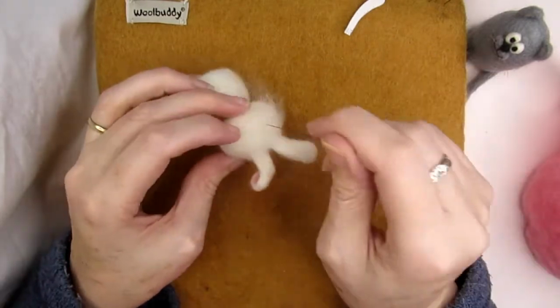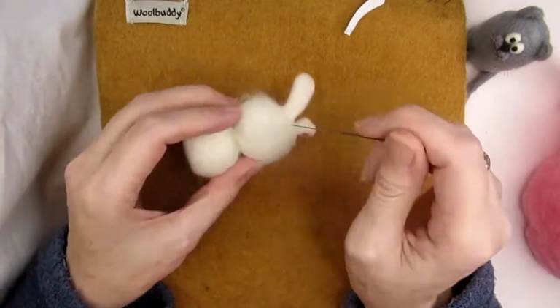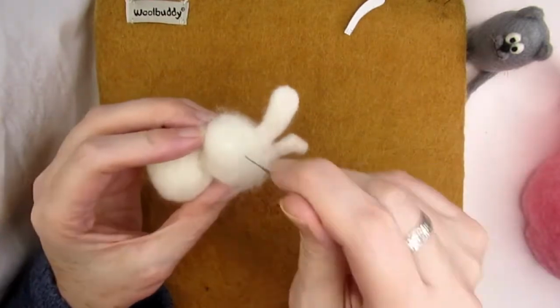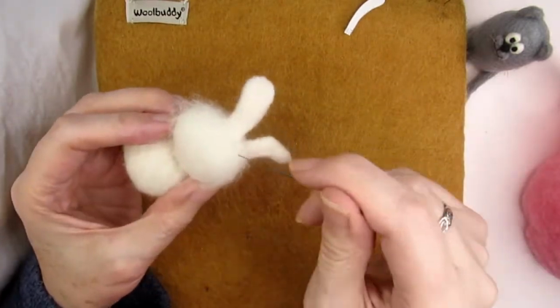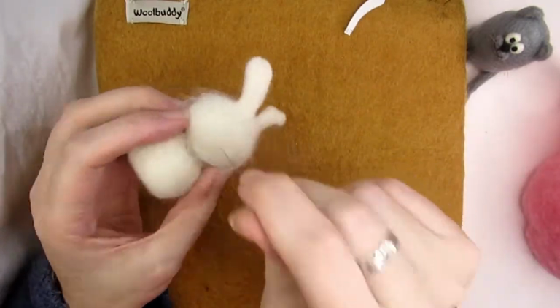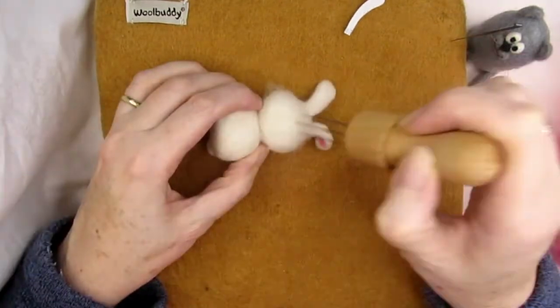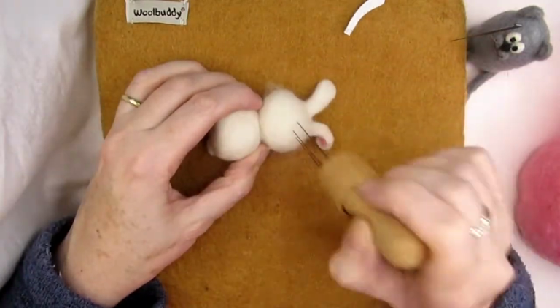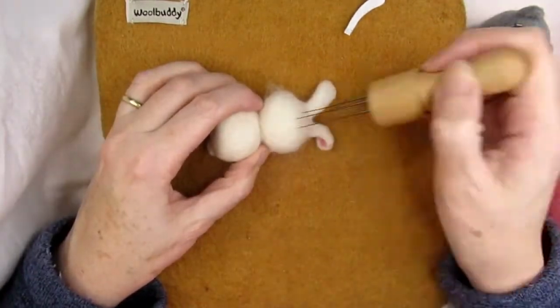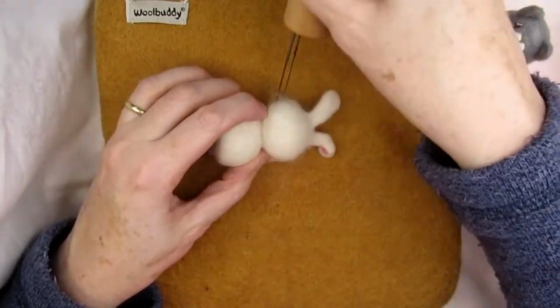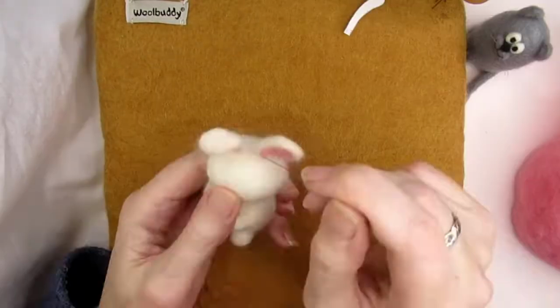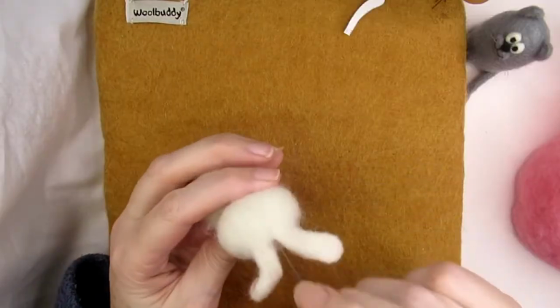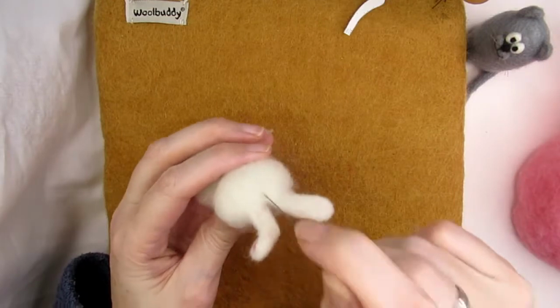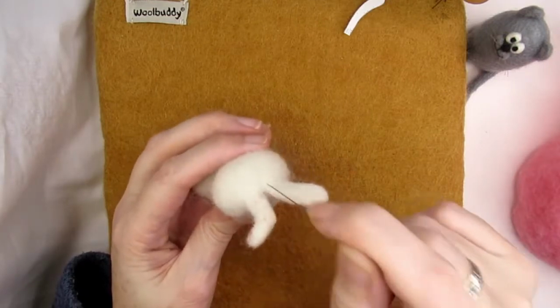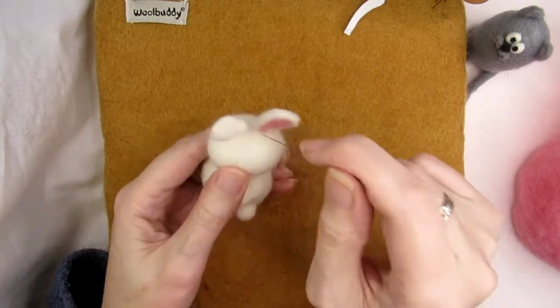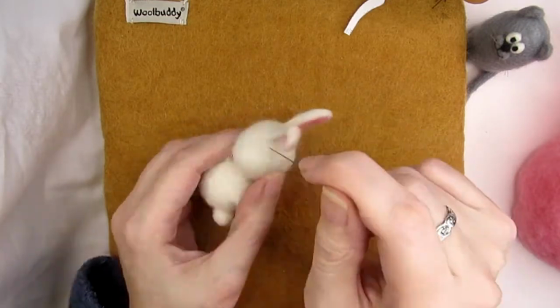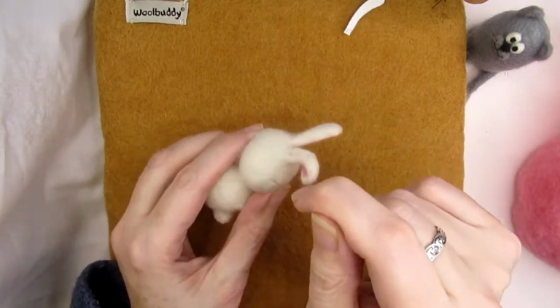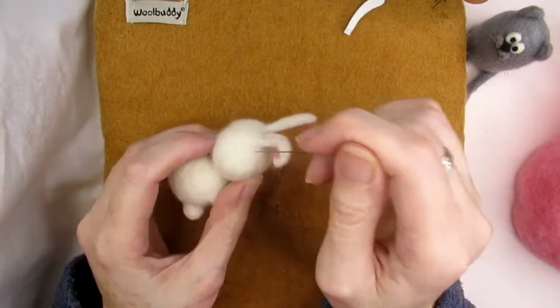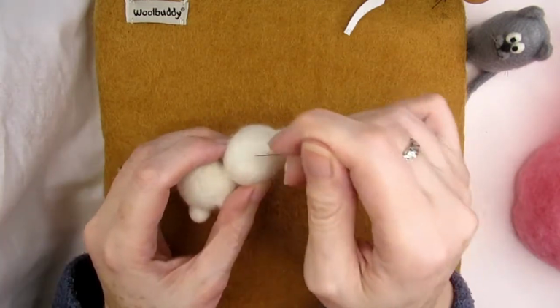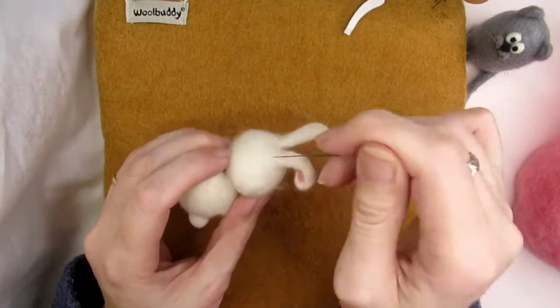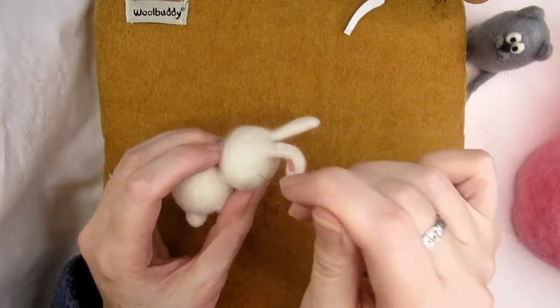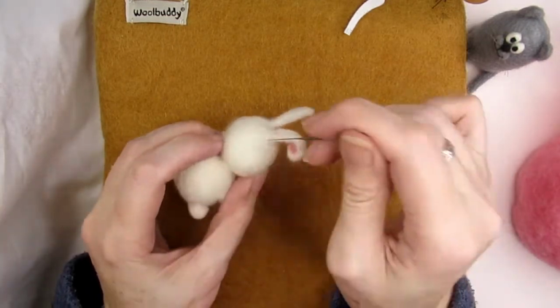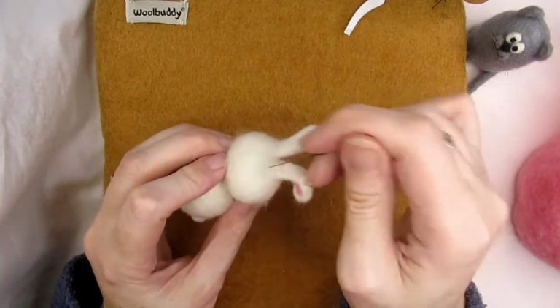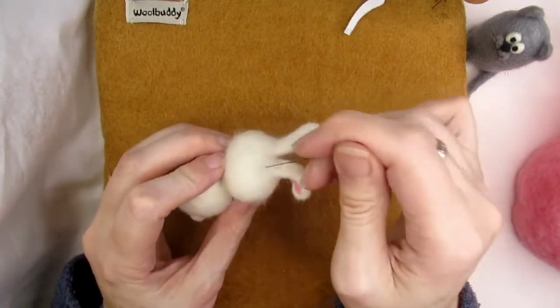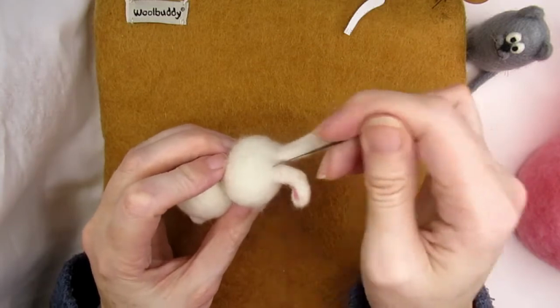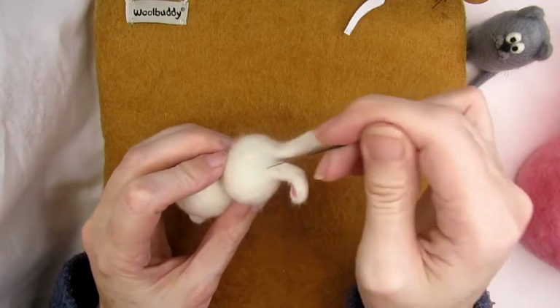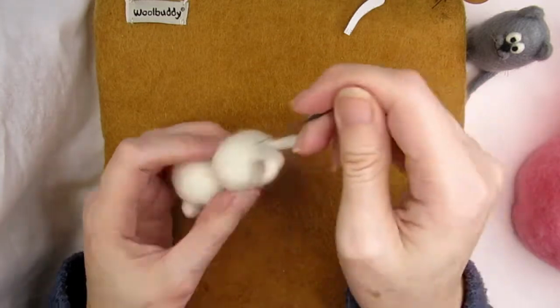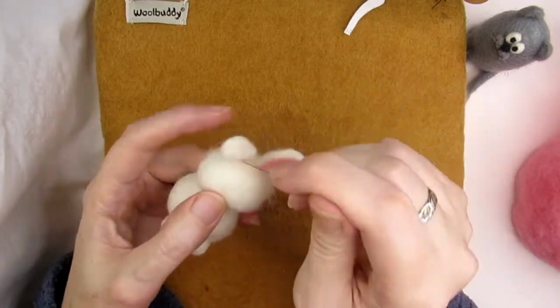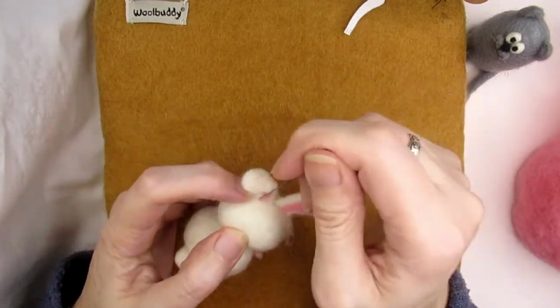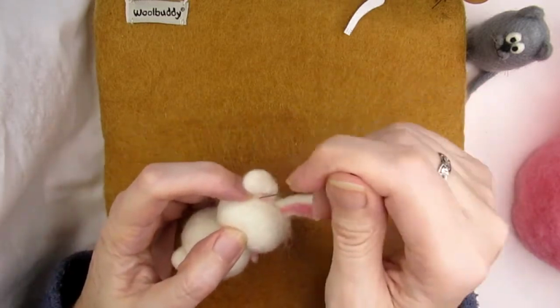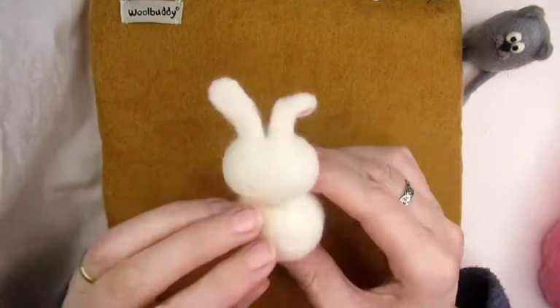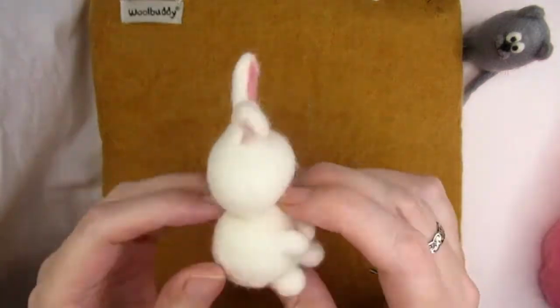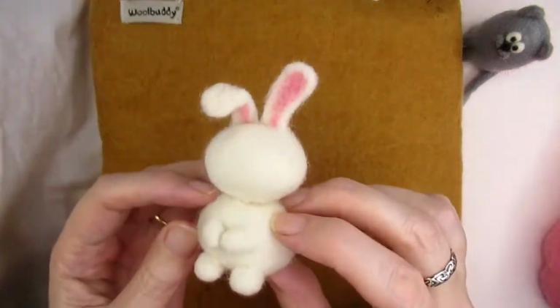Make sure you attach the second ear right next to the first. Don't worry if you attach them in the wrong place — you can tease them off and reattach them if necessary. I actually have a video showing you how to remove things like ears and eyes and fix felting mistakes; I'll put a link to that in the description below.